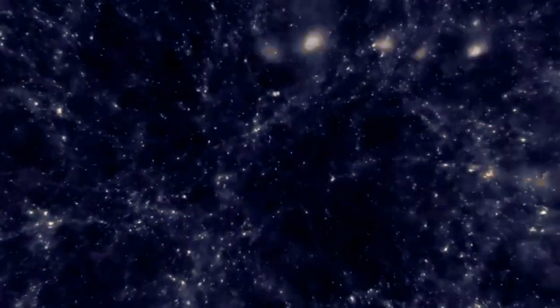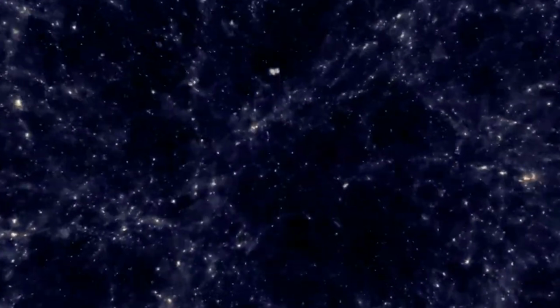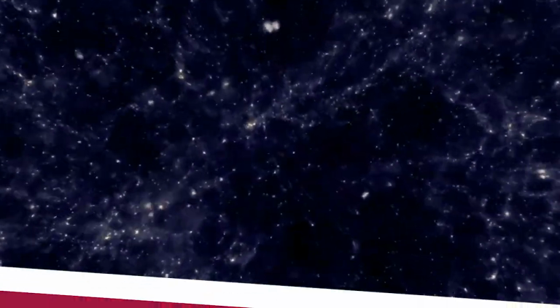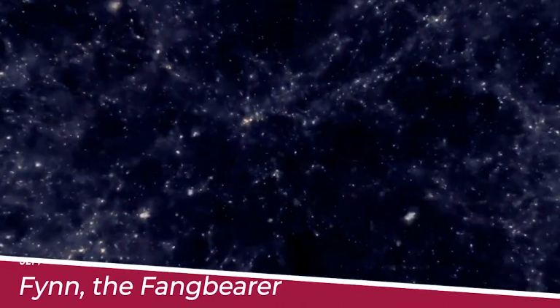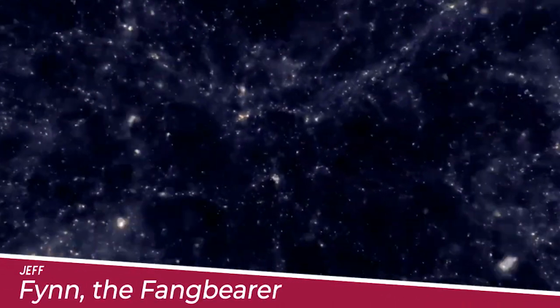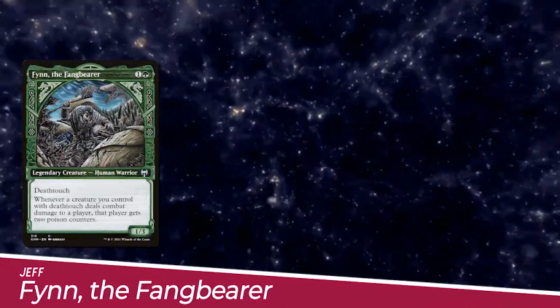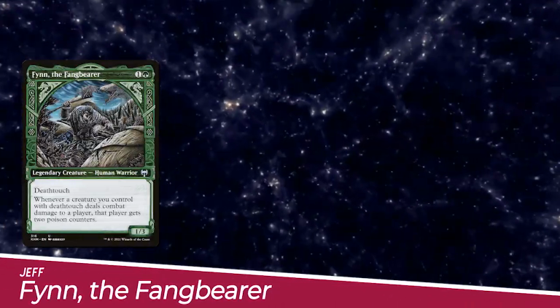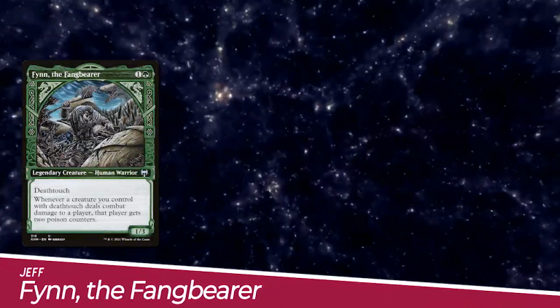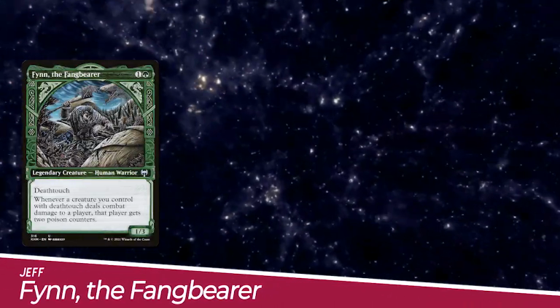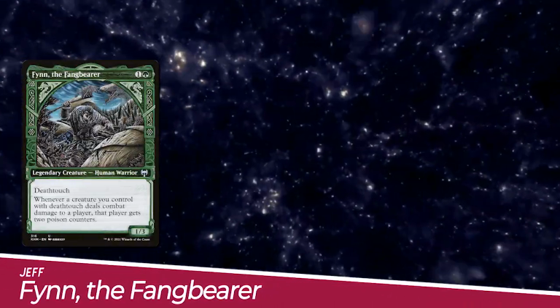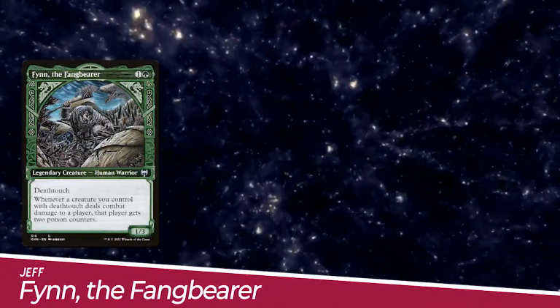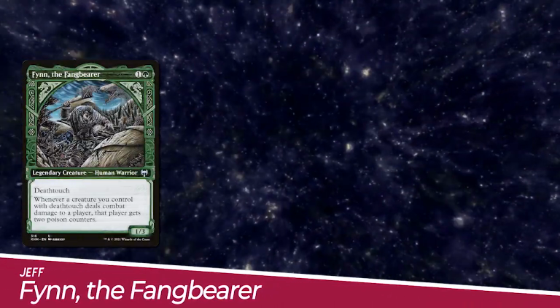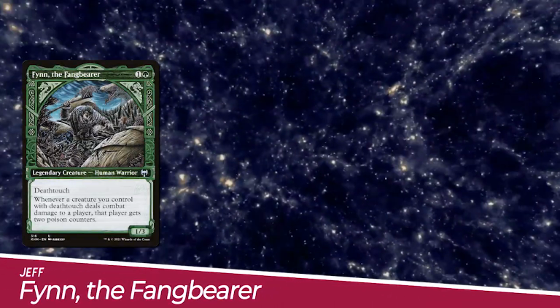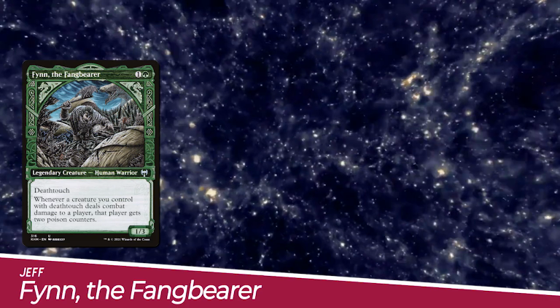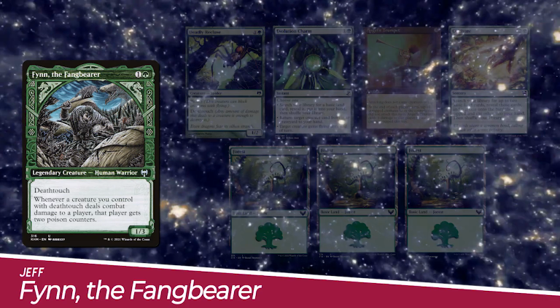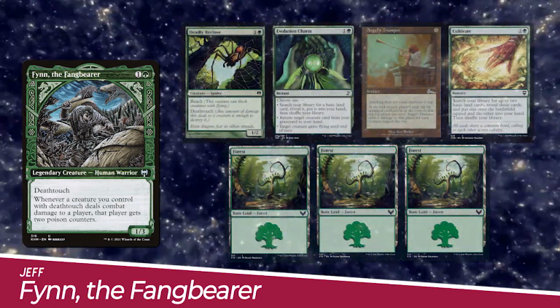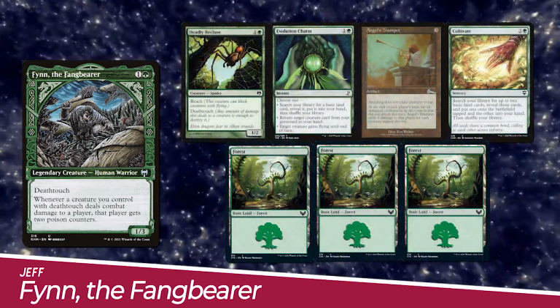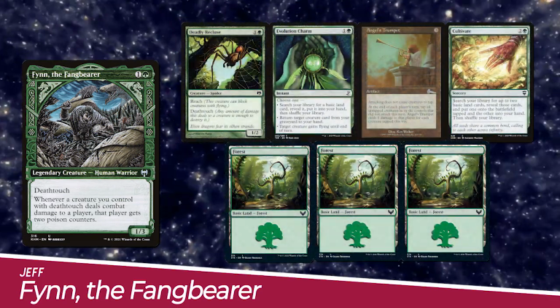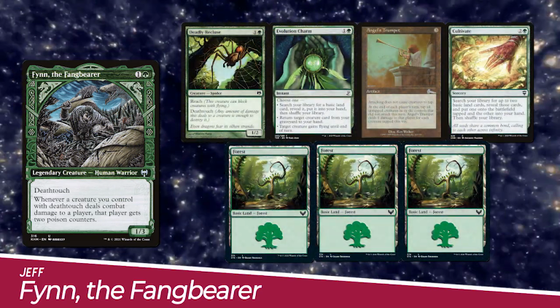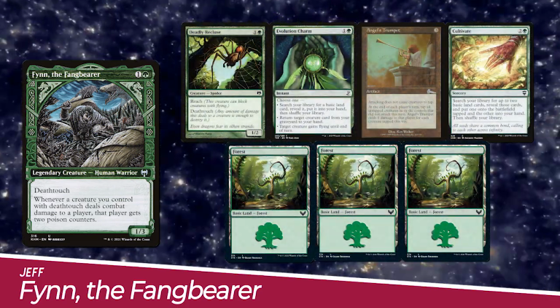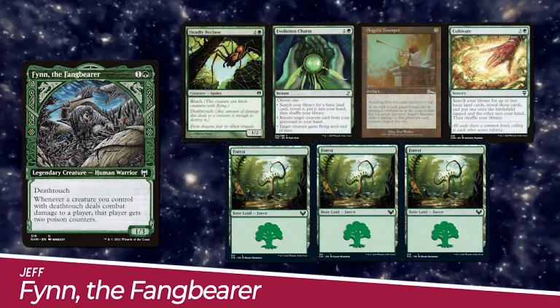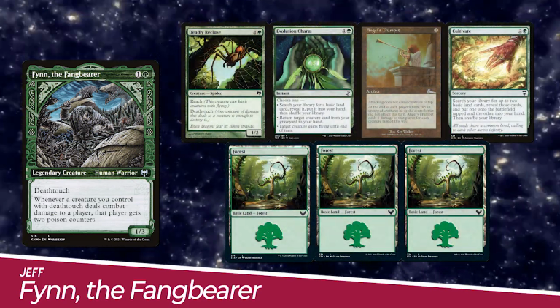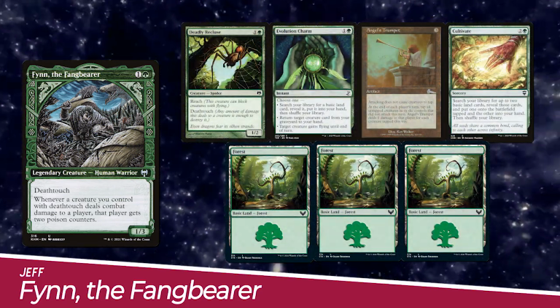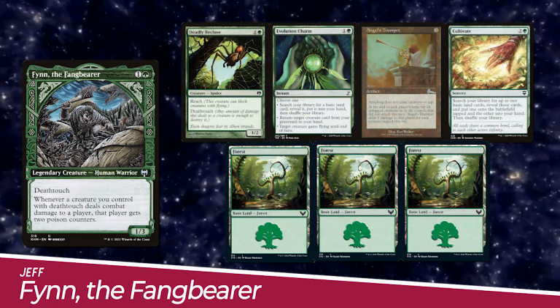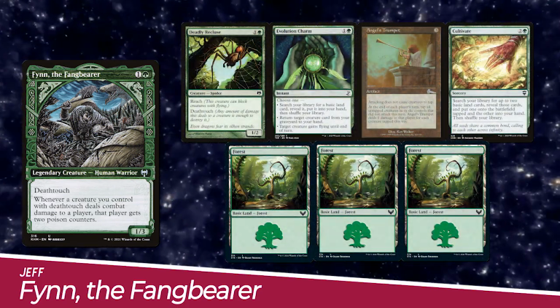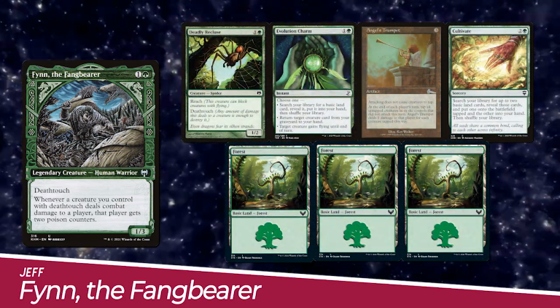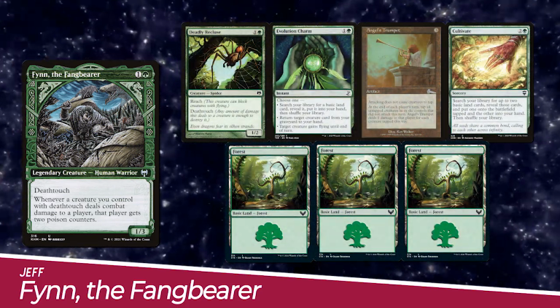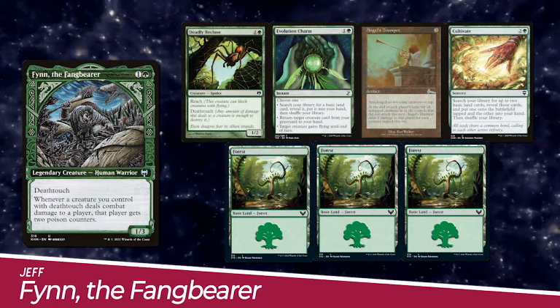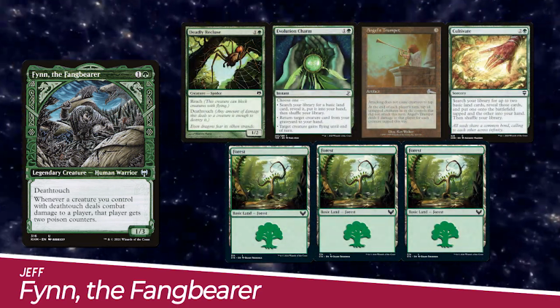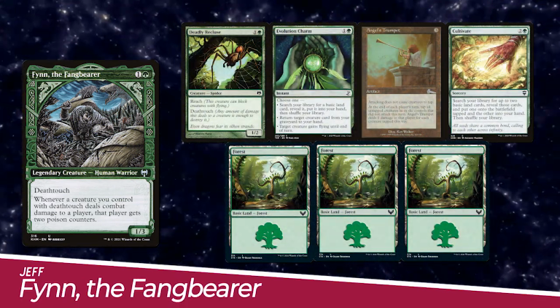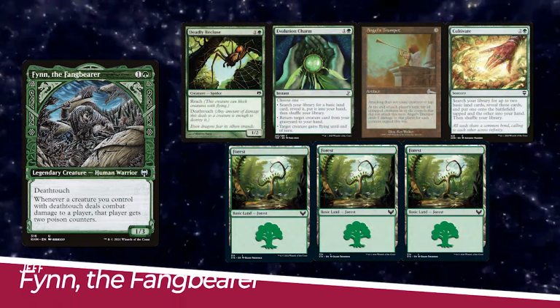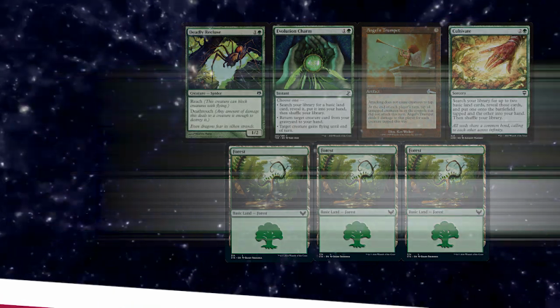In our games today, we have Jeff playing Finn the Fangbearer. His starting hand includes Deadly Recluse, Evolution Charm, Angel's Trumpet, Cultivate, and three Forests.